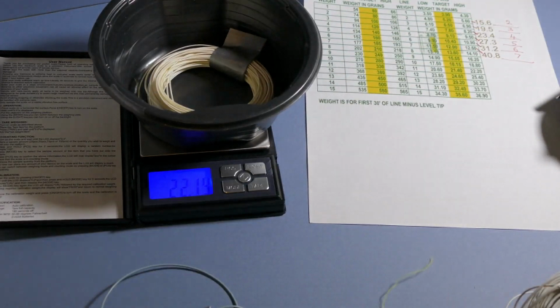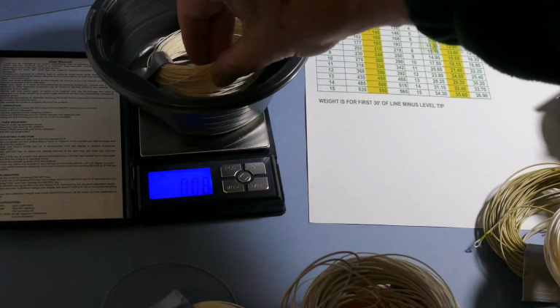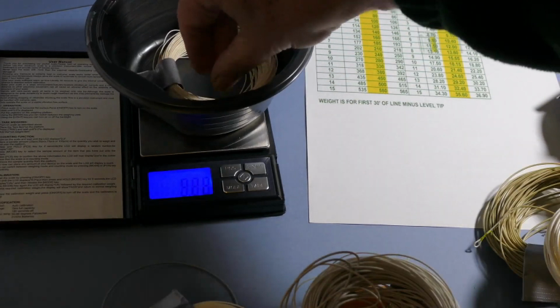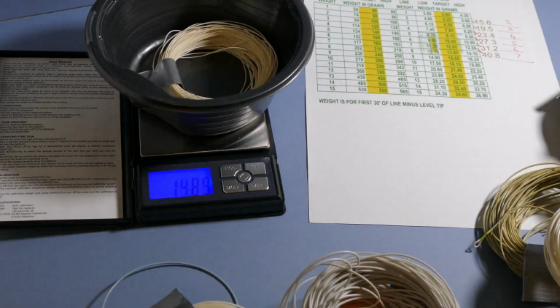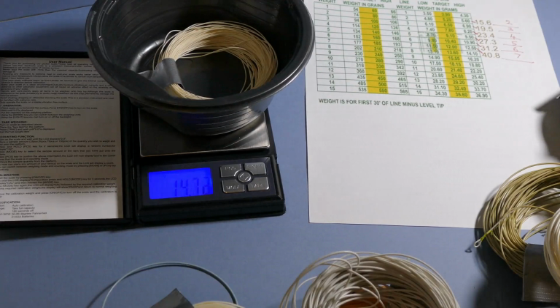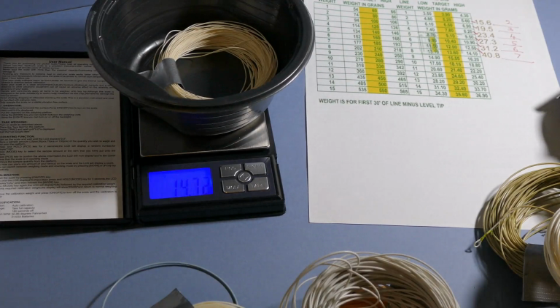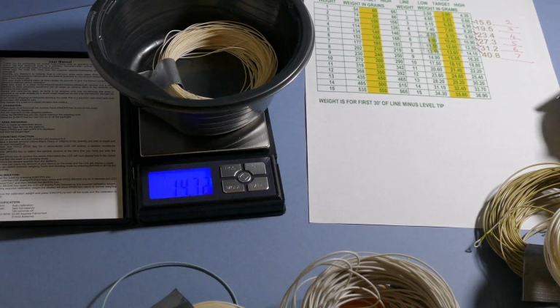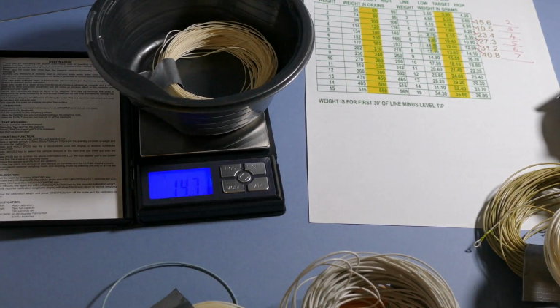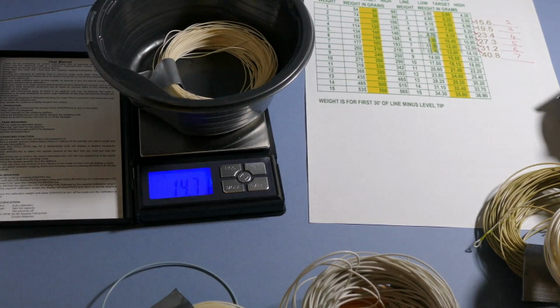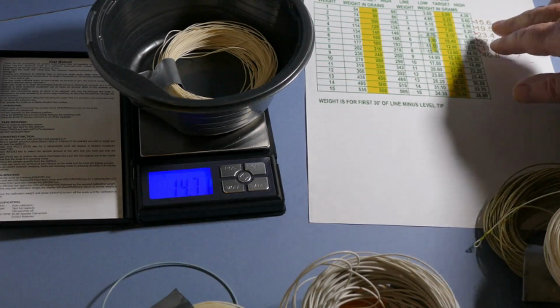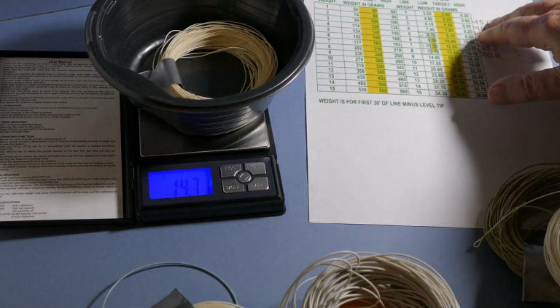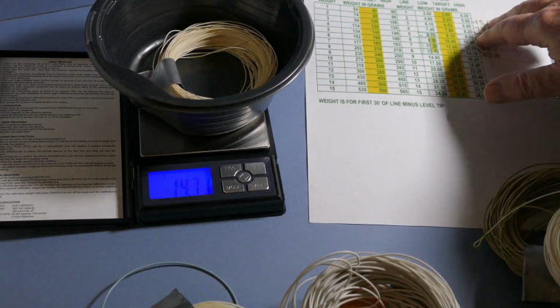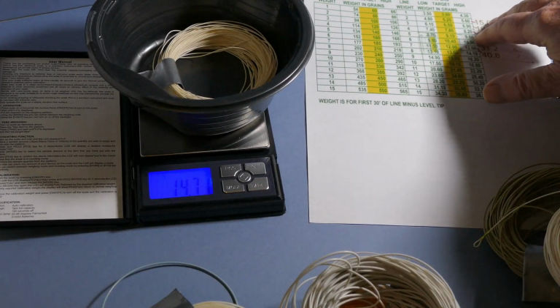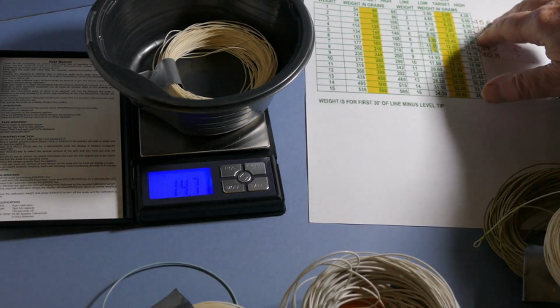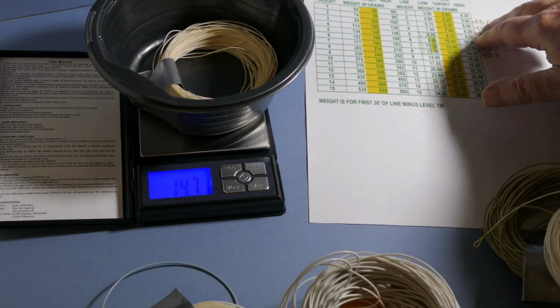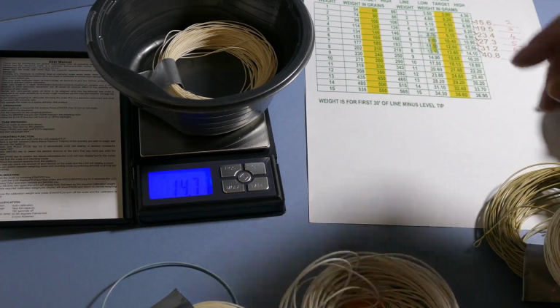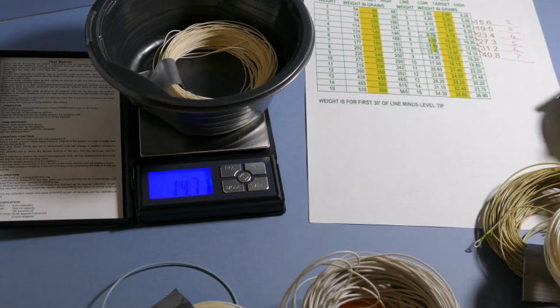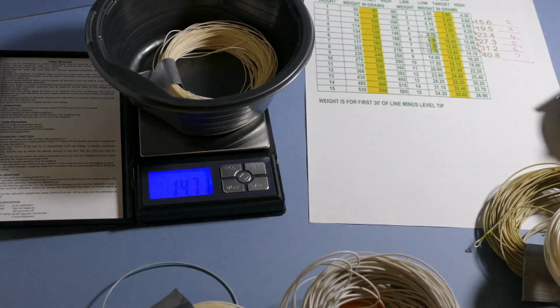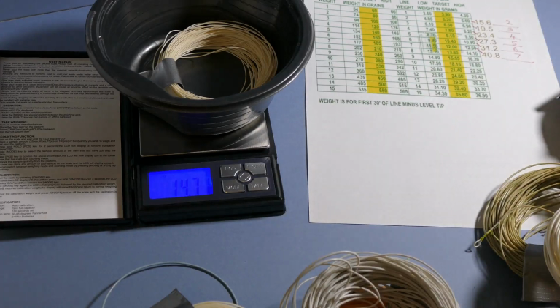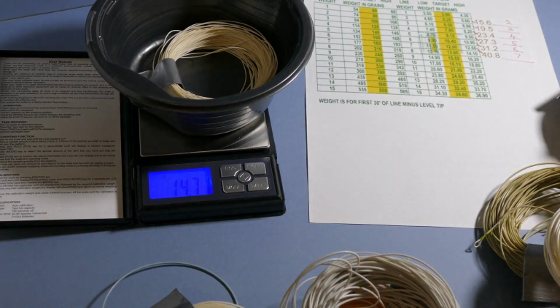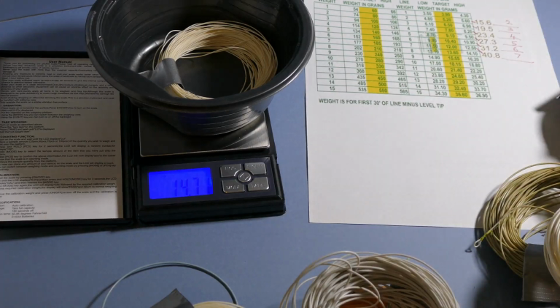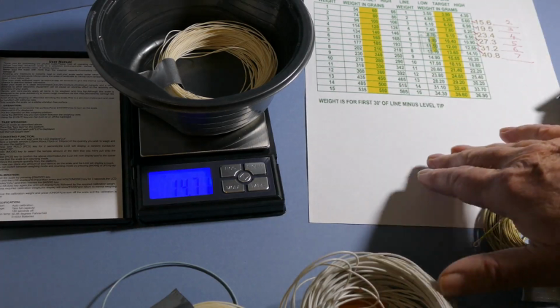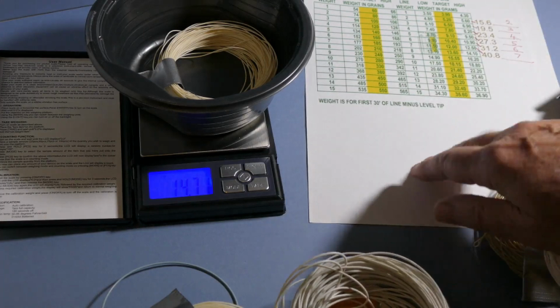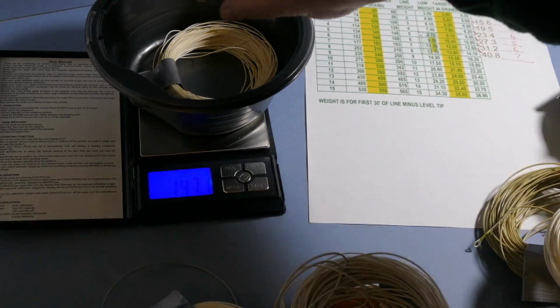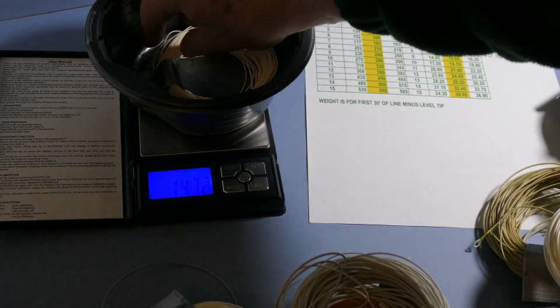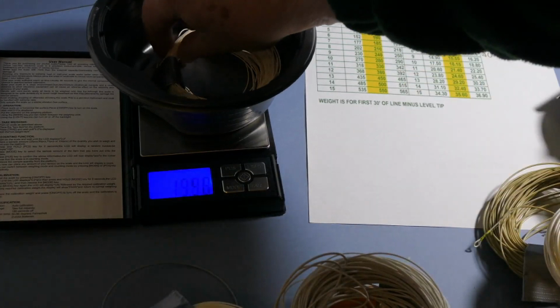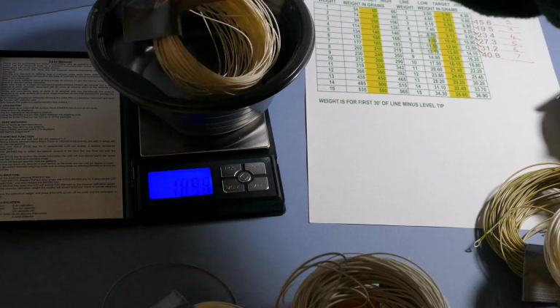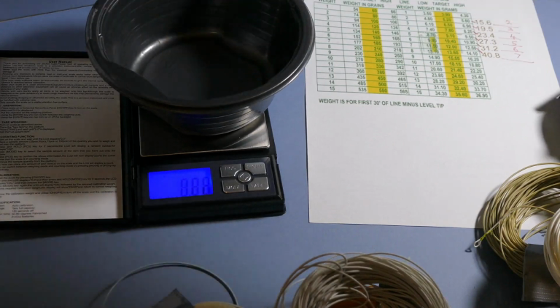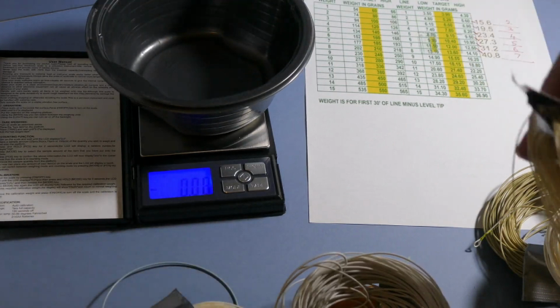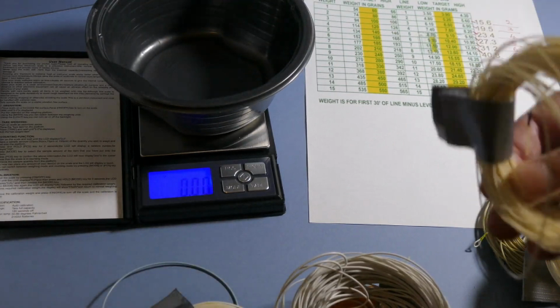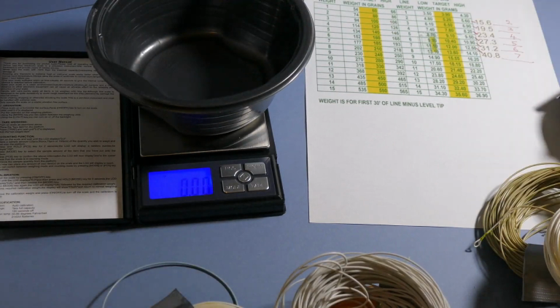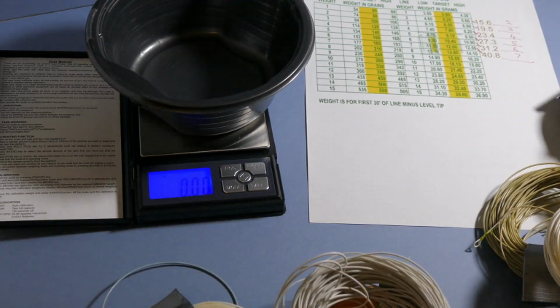I particularly wanted to find my two-weight fly line. This is the one I expected to be a two-weight — yes, that's right, 15.6 for the two-weight. You can see it's a nice light two-weight; it's more like a one-and-a-half or one-and-three-quarter weight line.